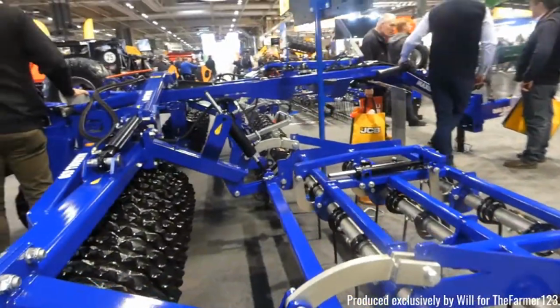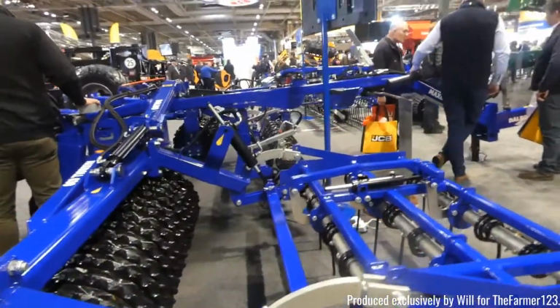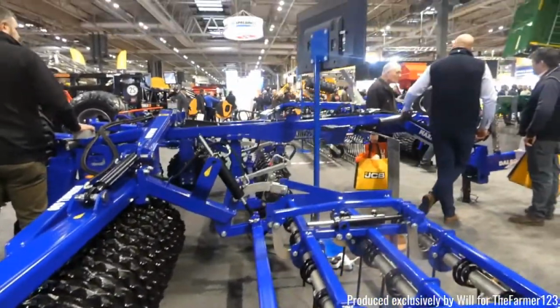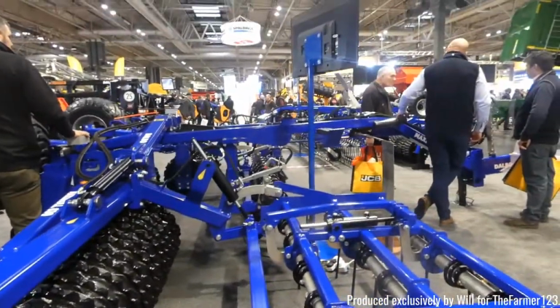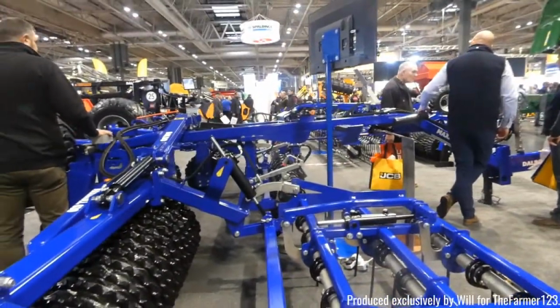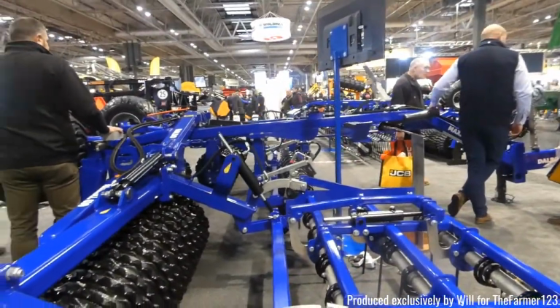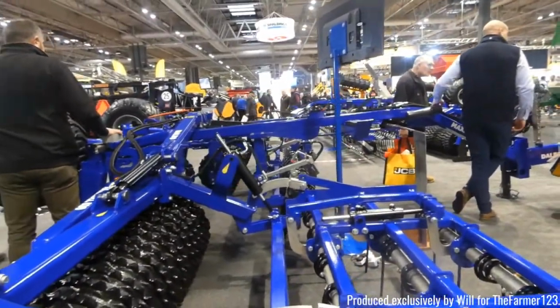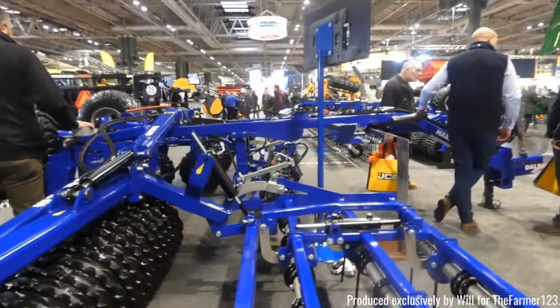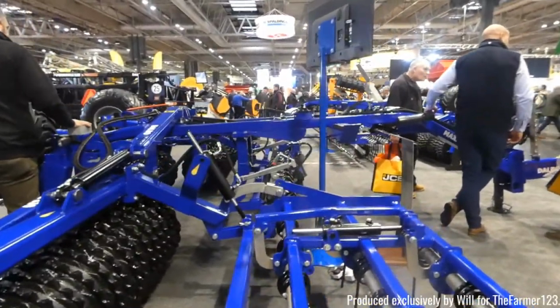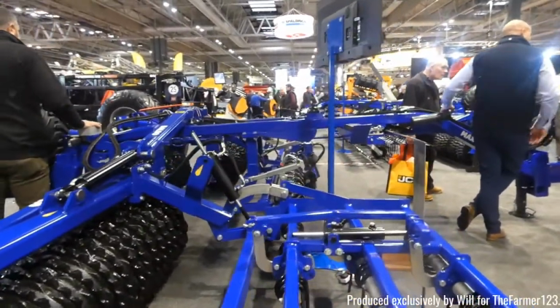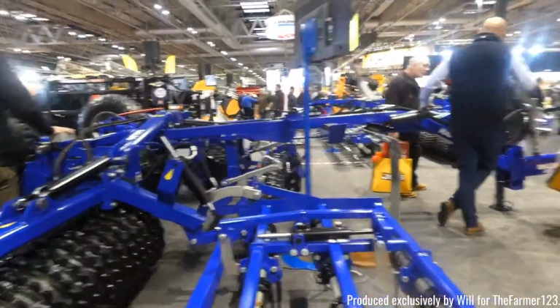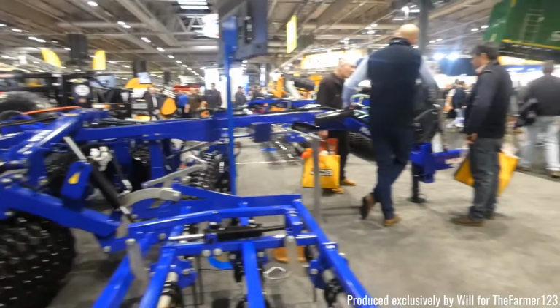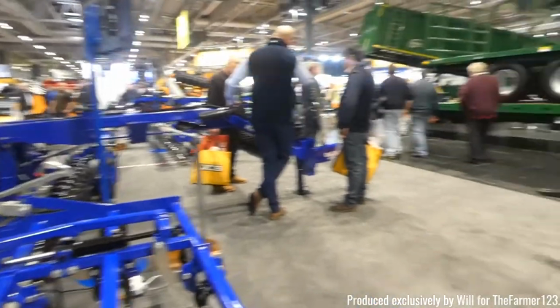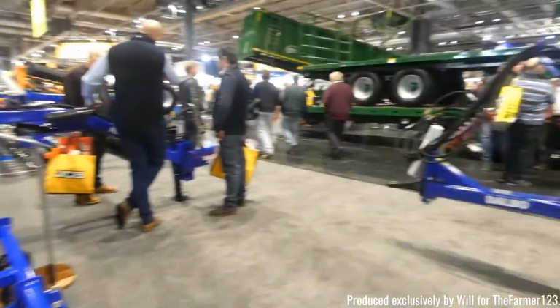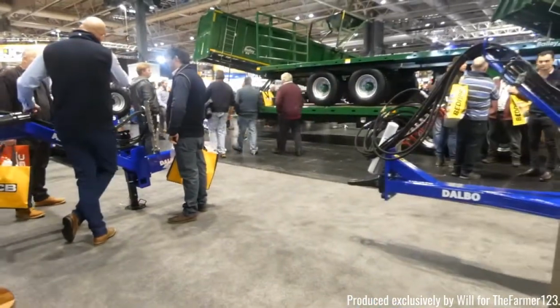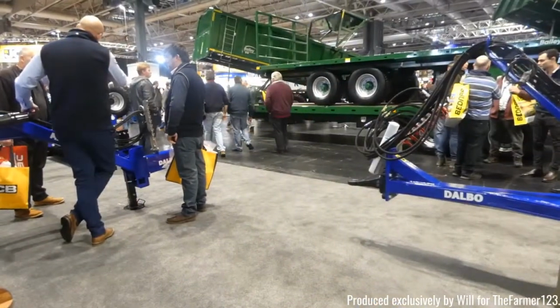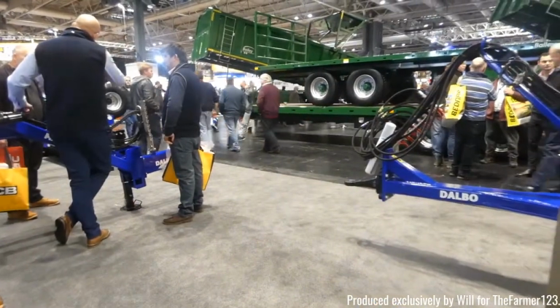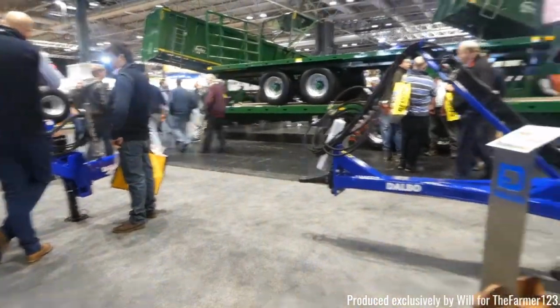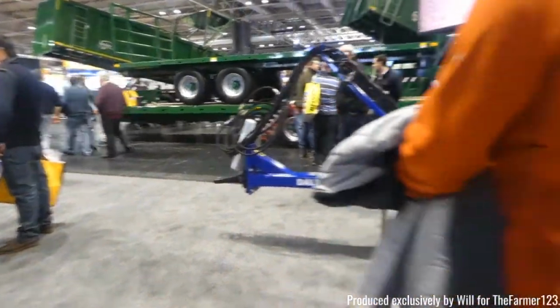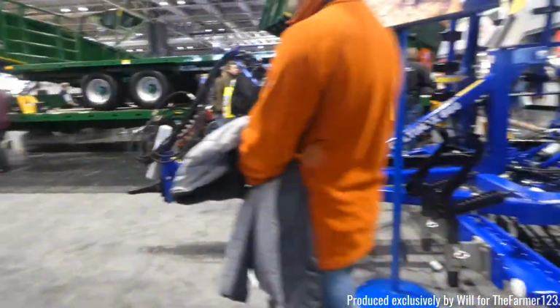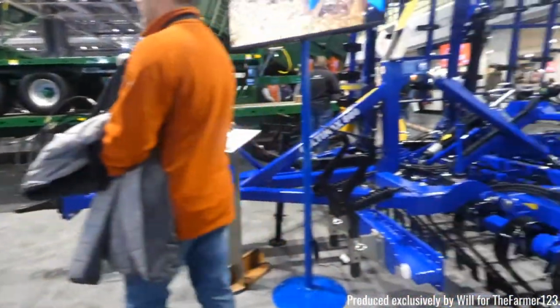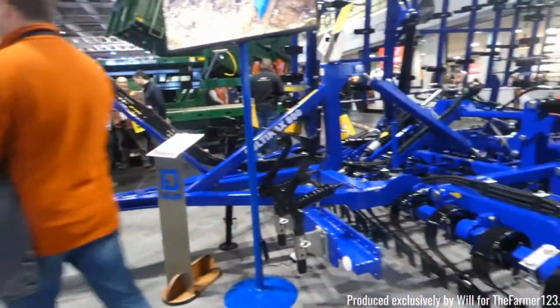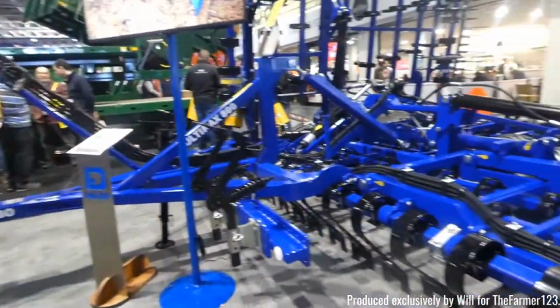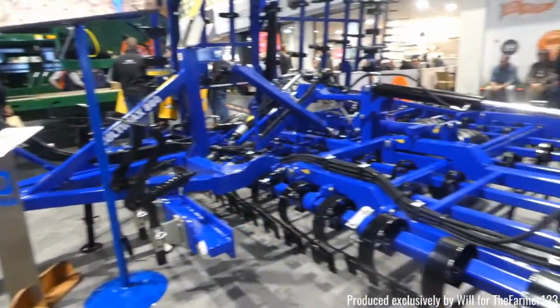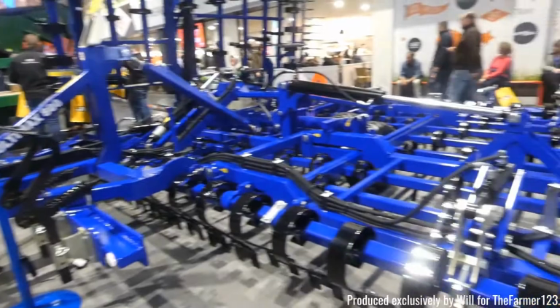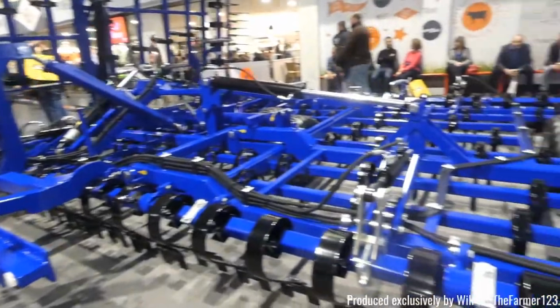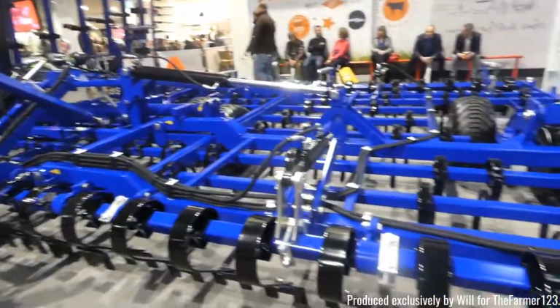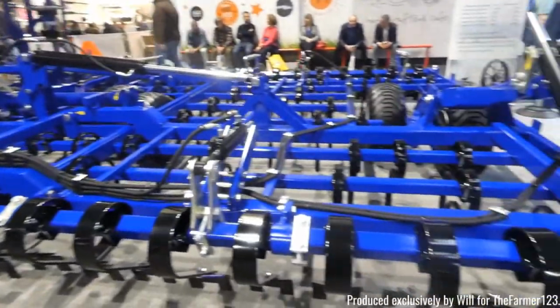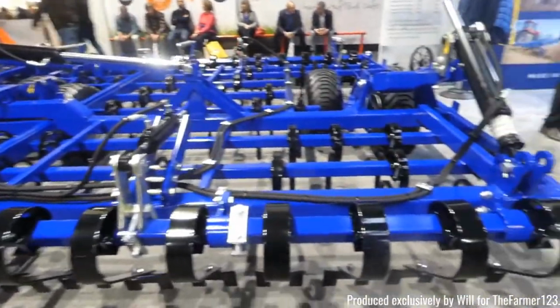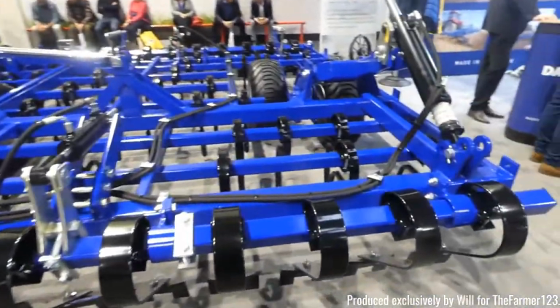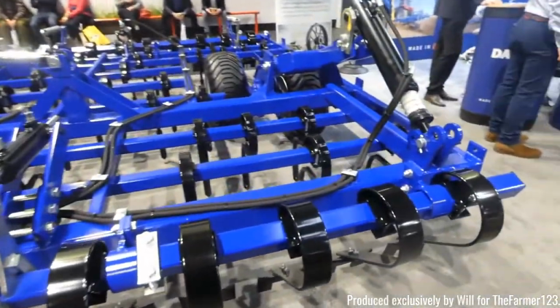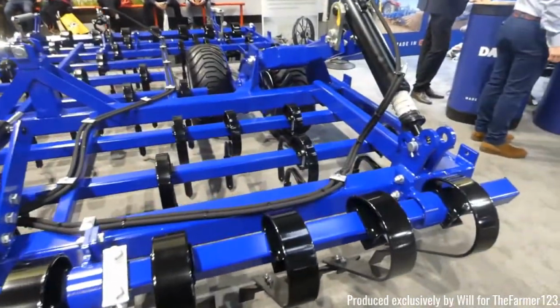Delbow as well with a number of rollers and they also have some cultivators as well.